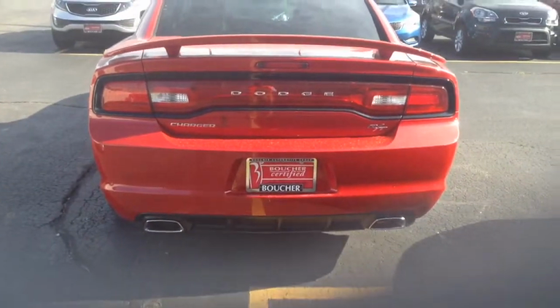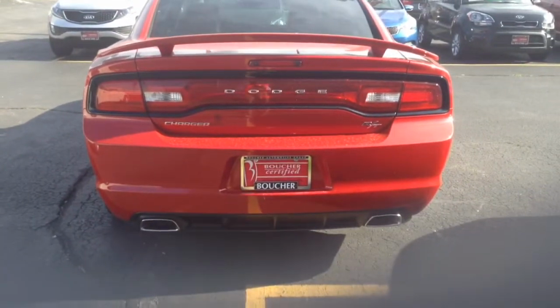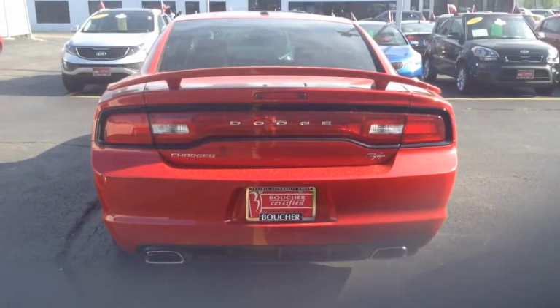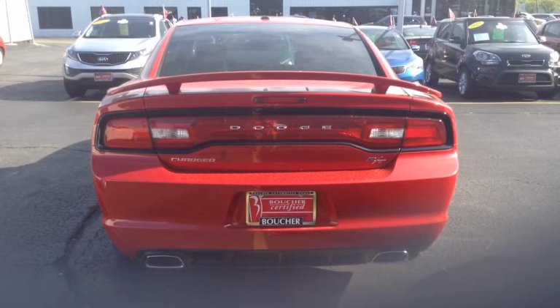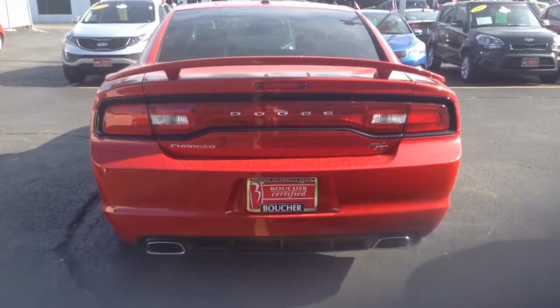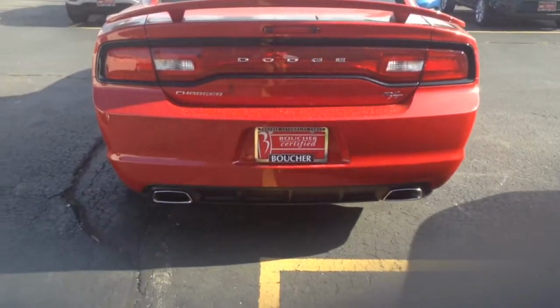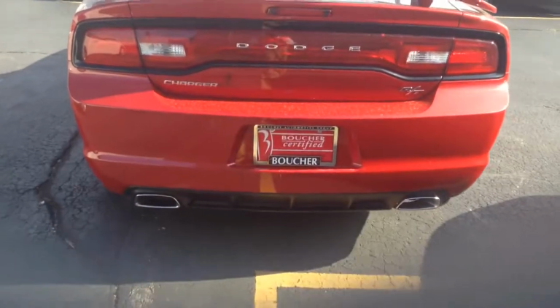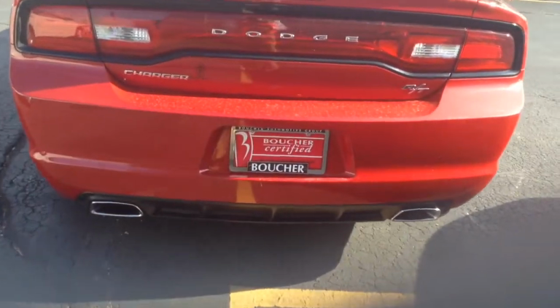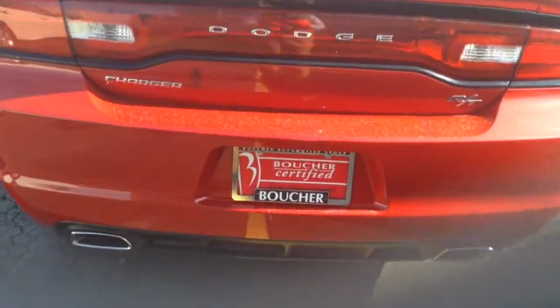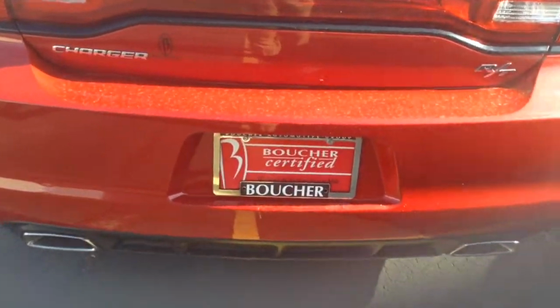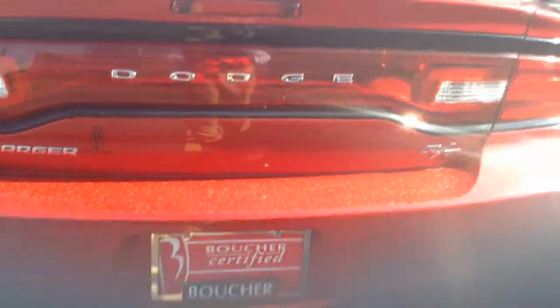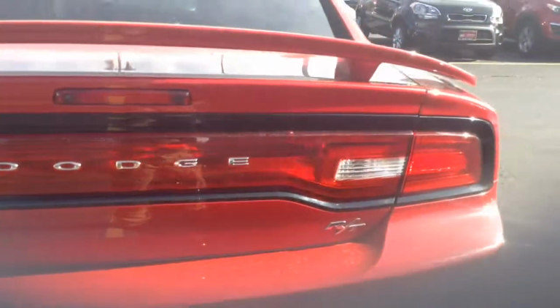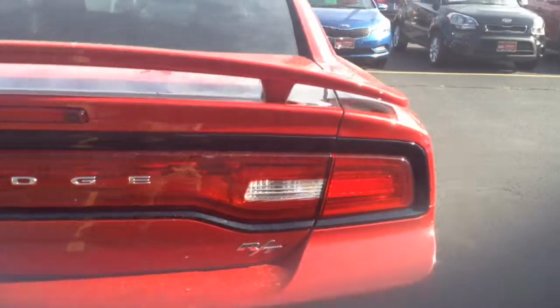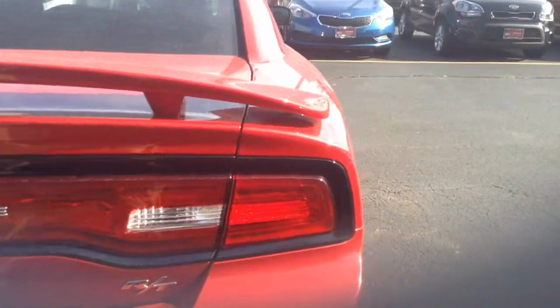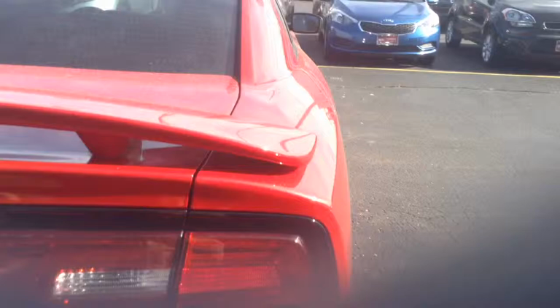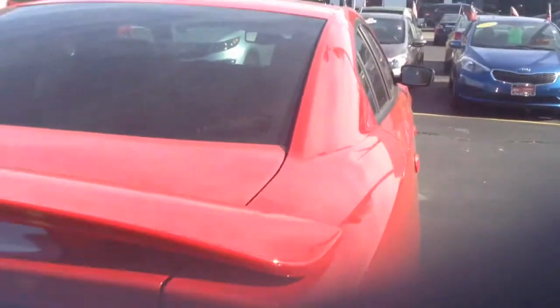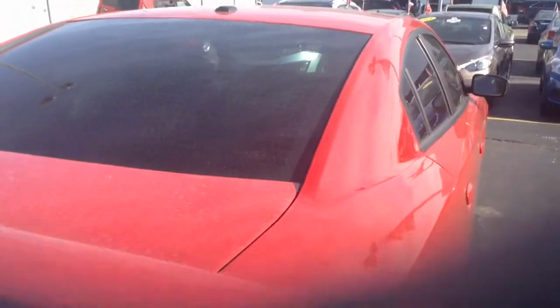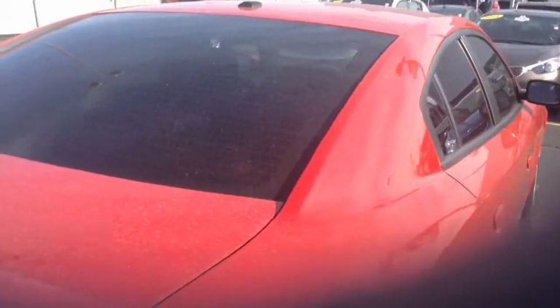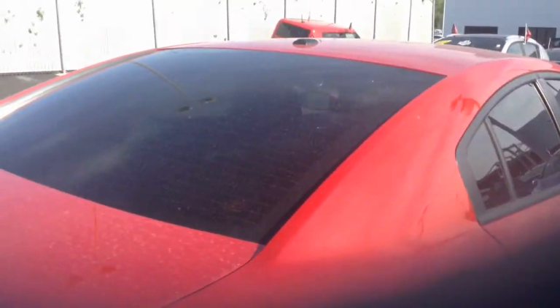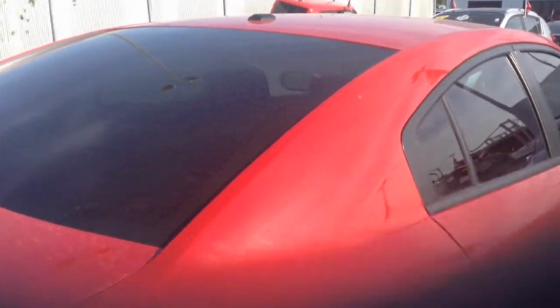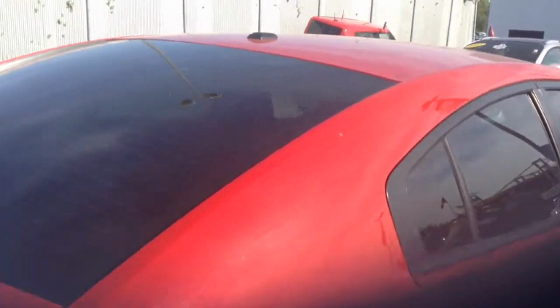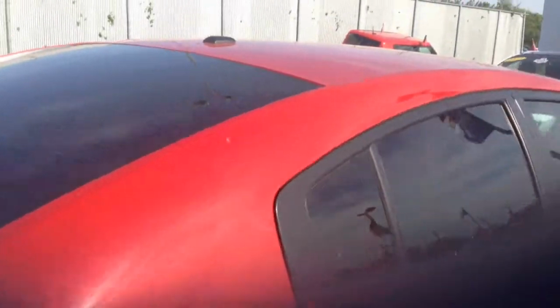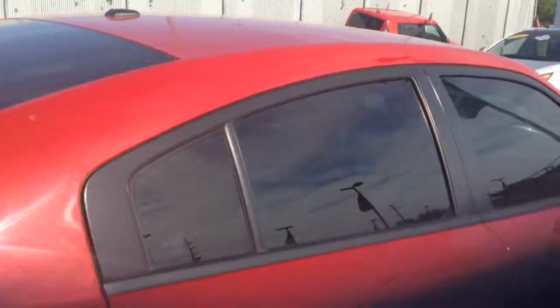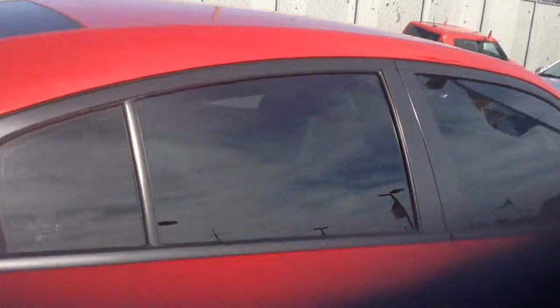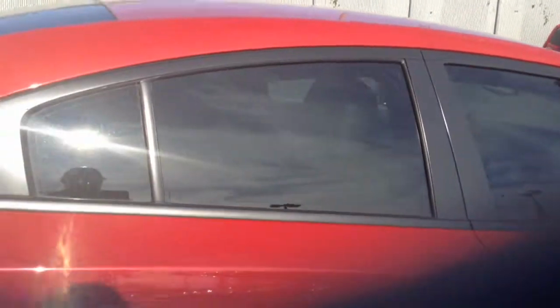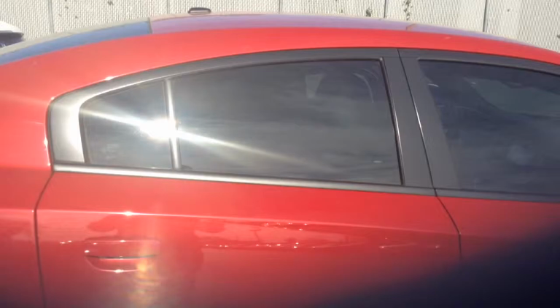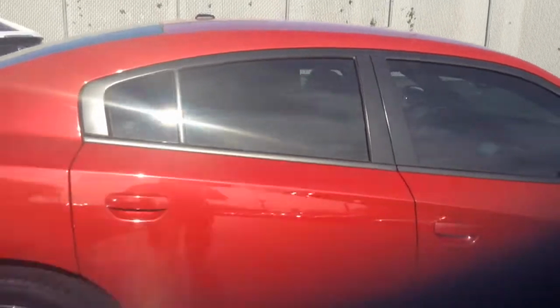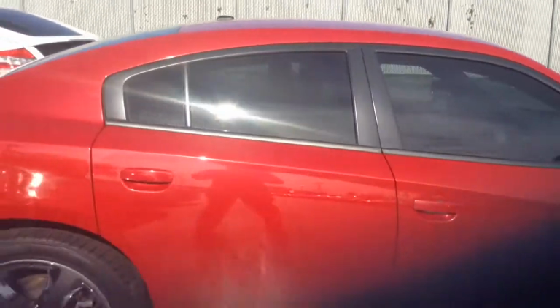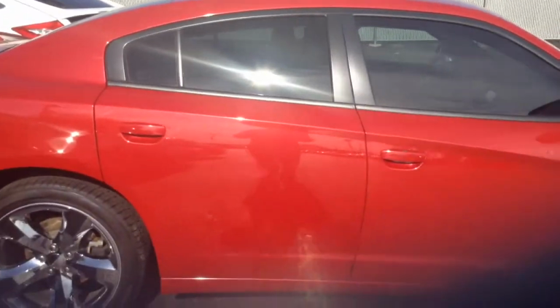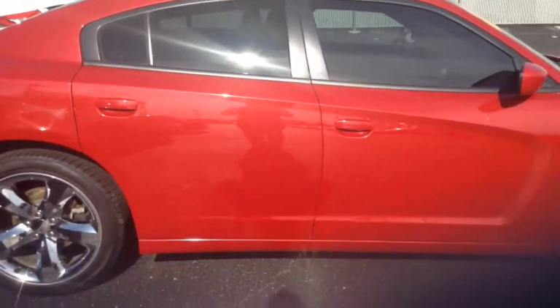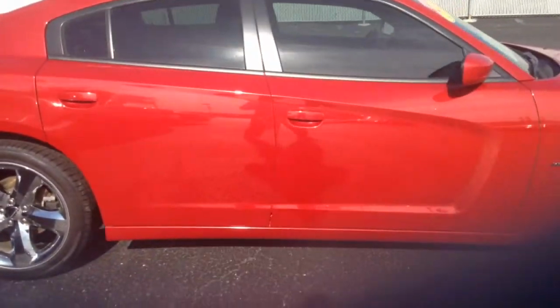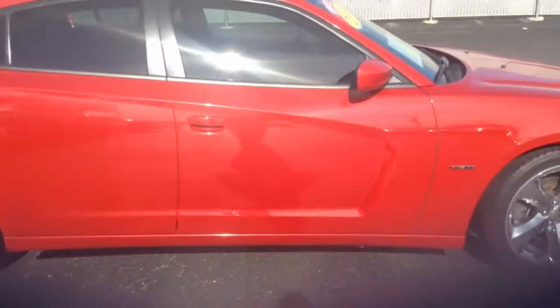Look at these beautiful tailpipes. If you like Hemi with some horsepower, the 2012 Dodge Charger is priced to sell. We have over 25 different lenders, so if payments are important to you, we can be very aggressive with that.